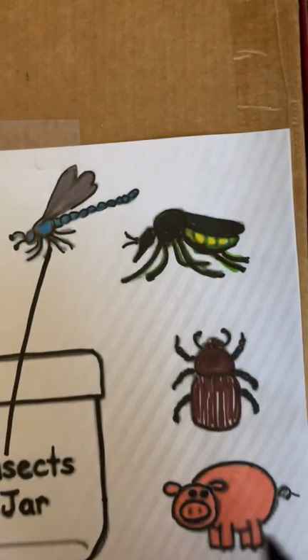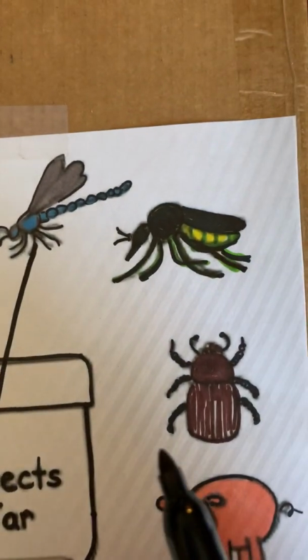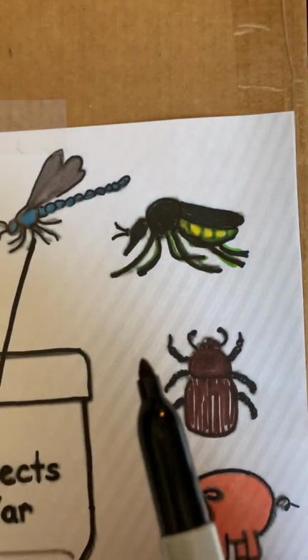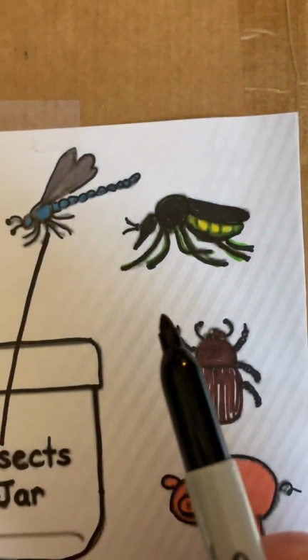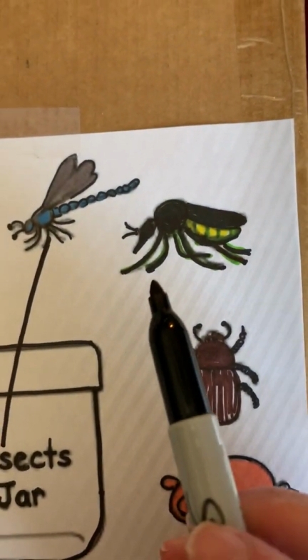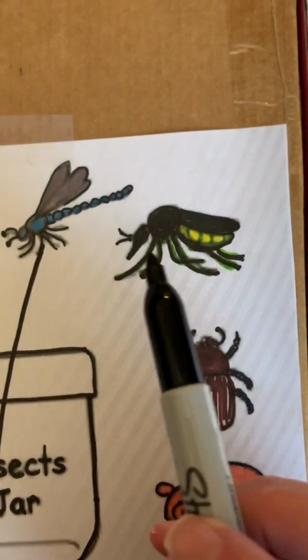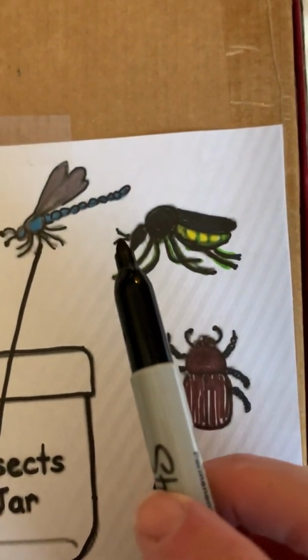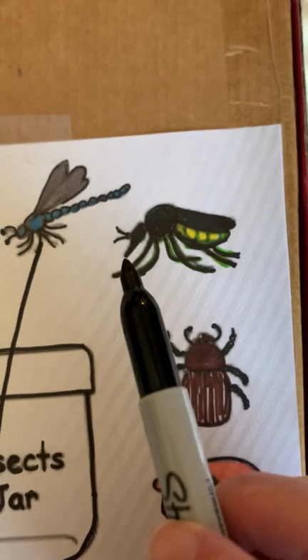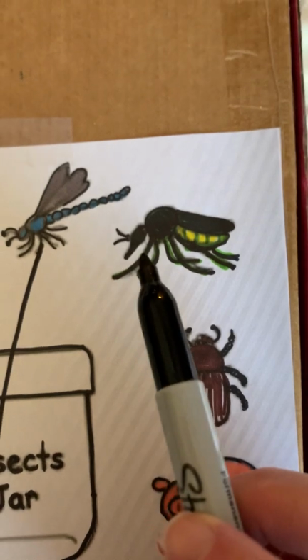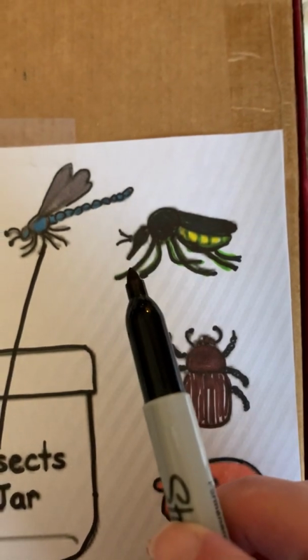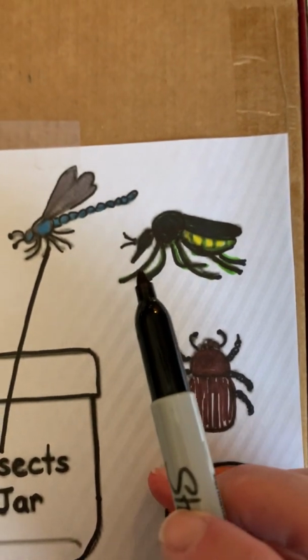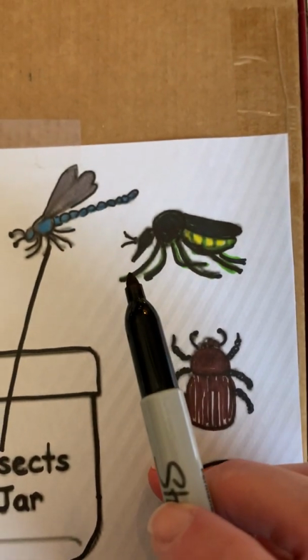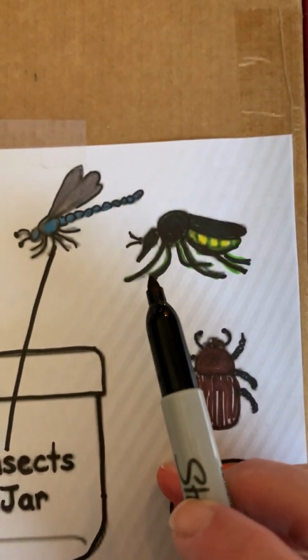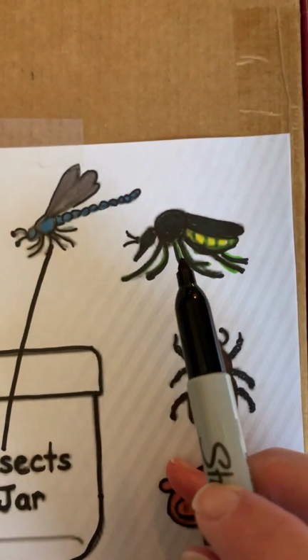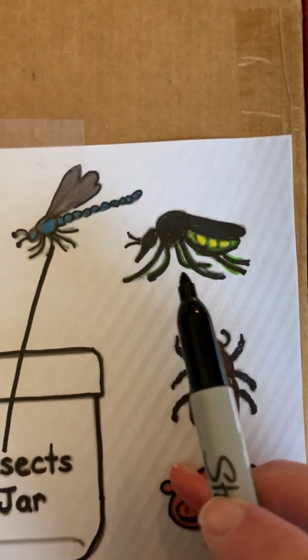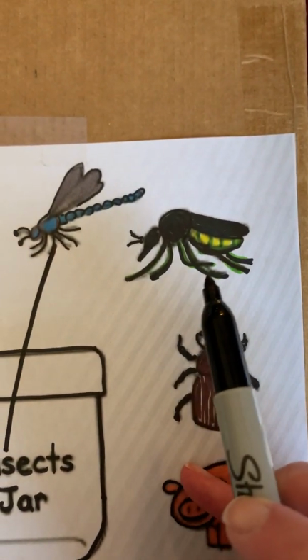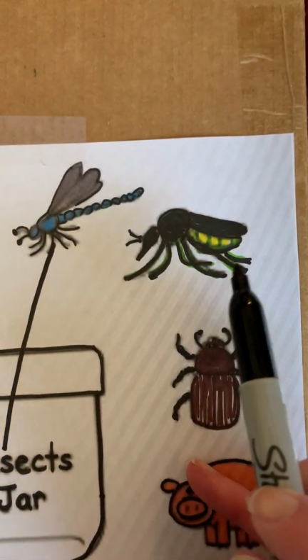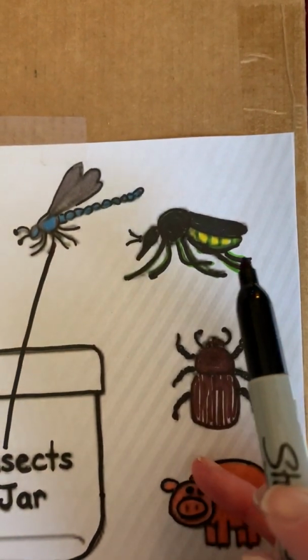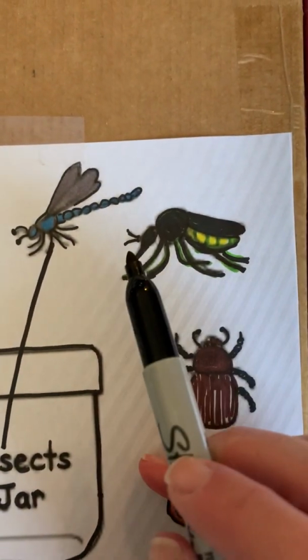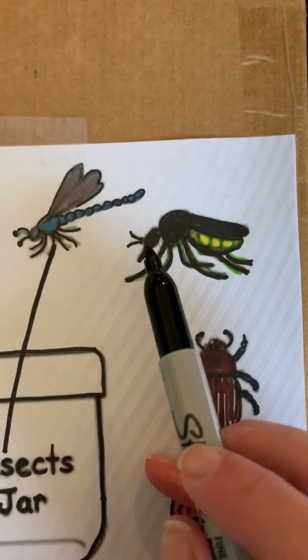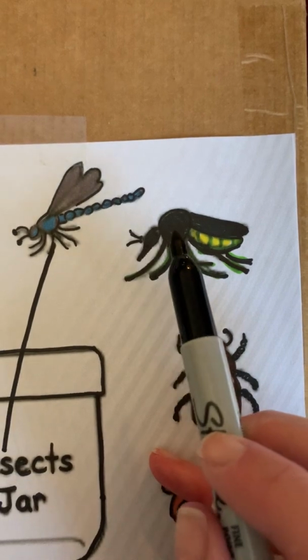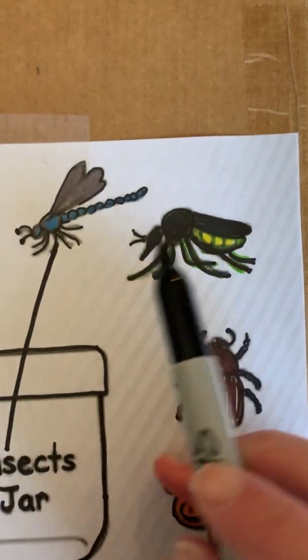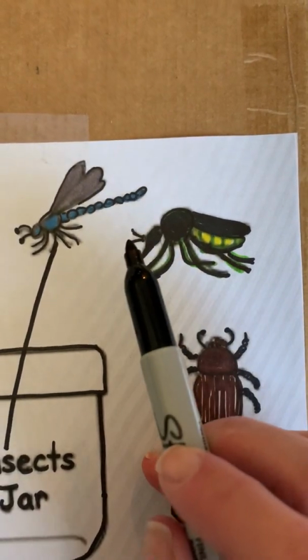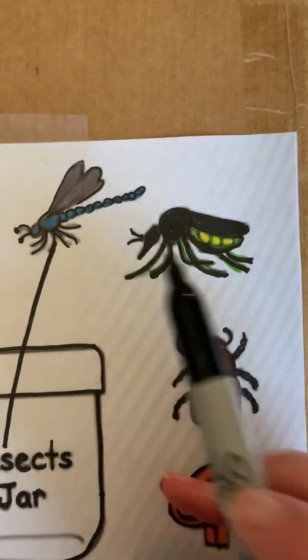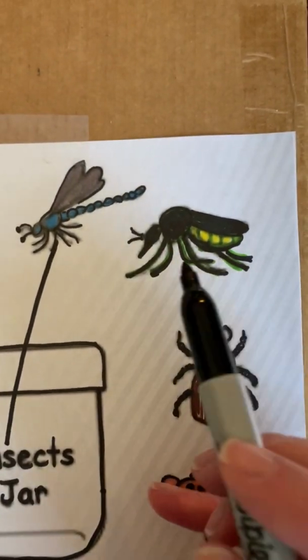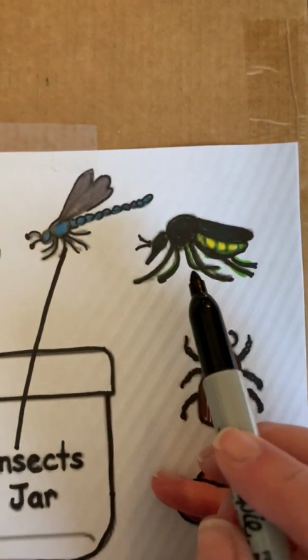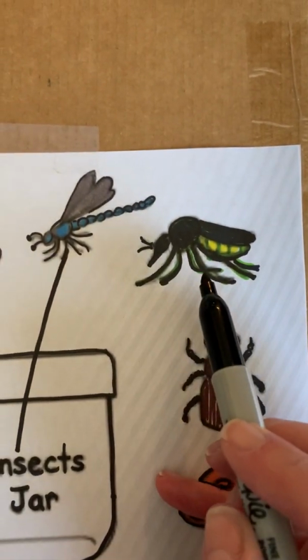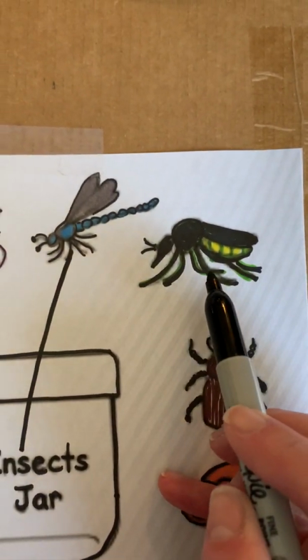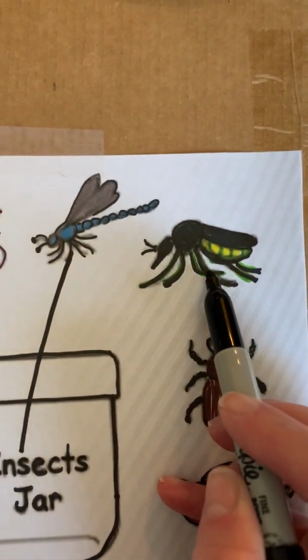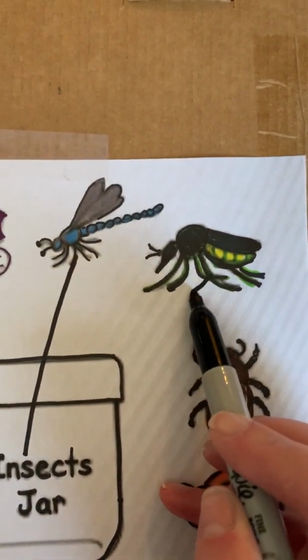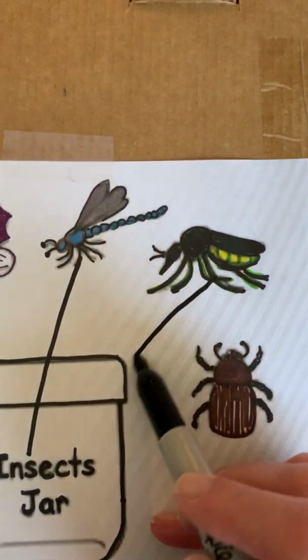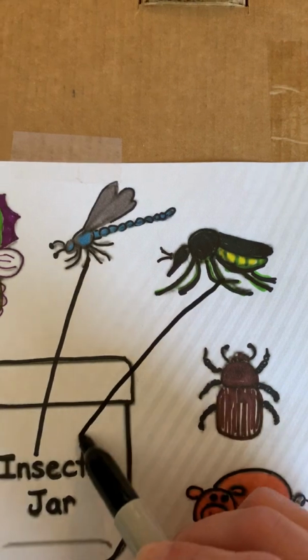The next is a hornet, a wasp. Let's count the legs: one, two, three, four, five, six. And he has three body parts and some antennas, so that's an insect. Let's put him in the jar.